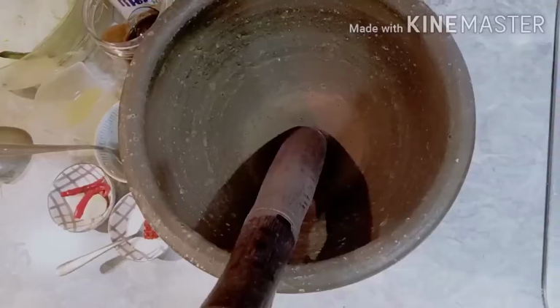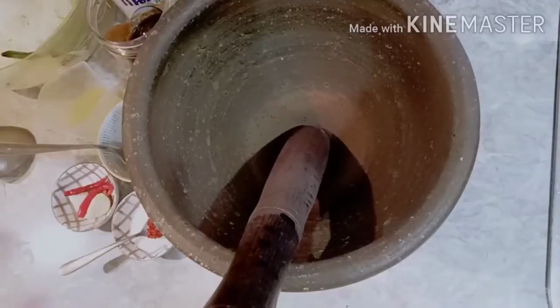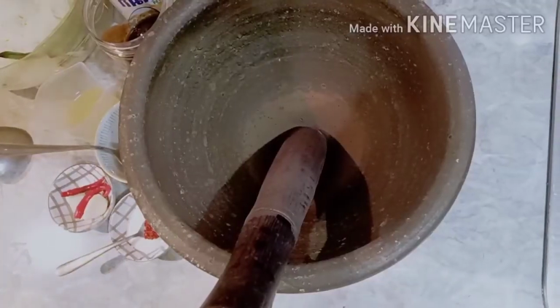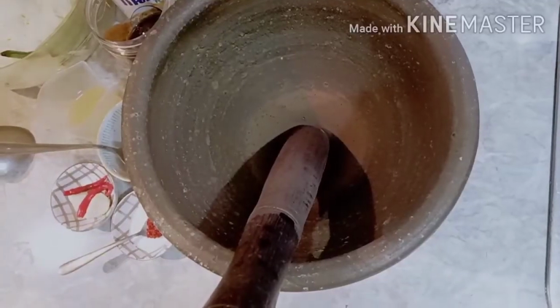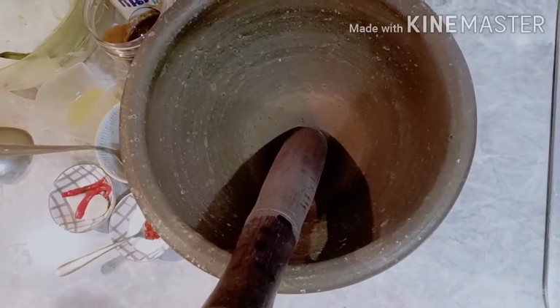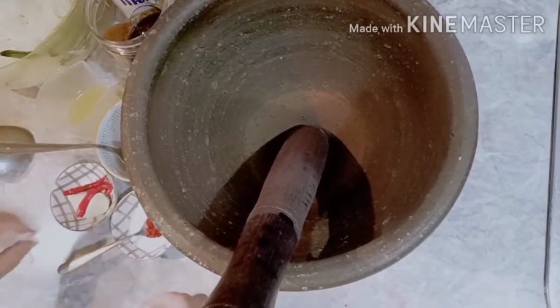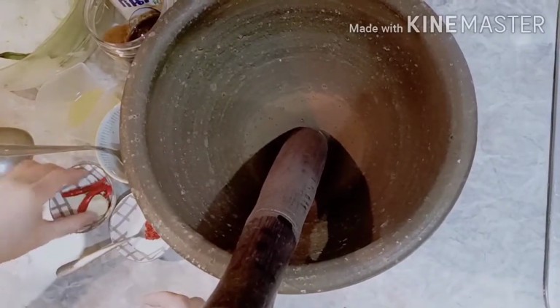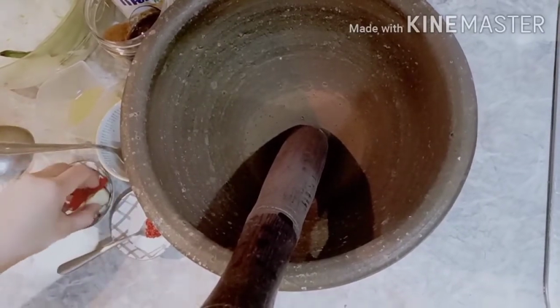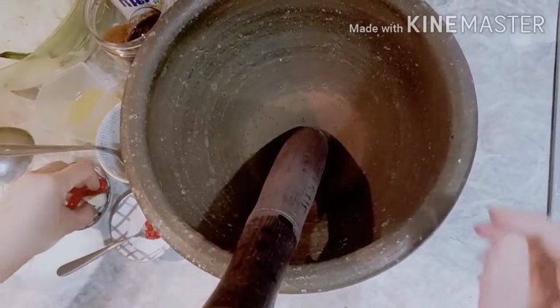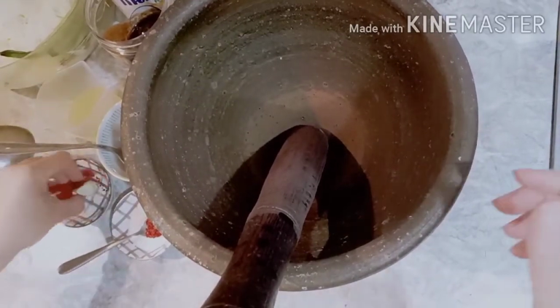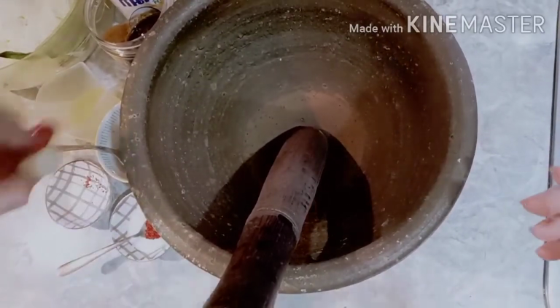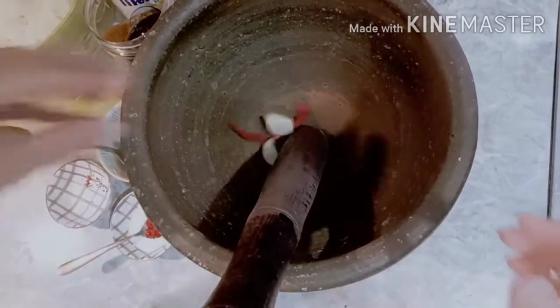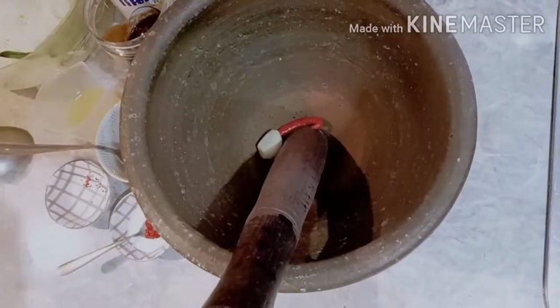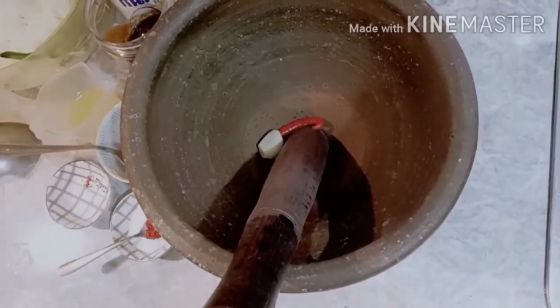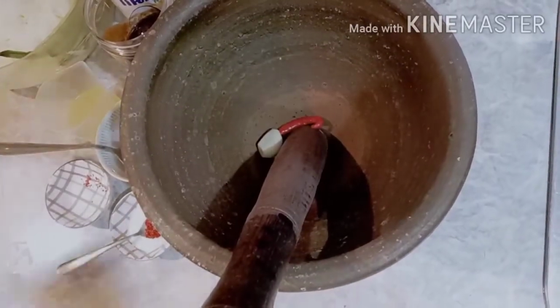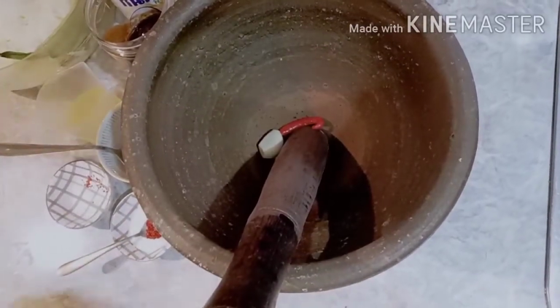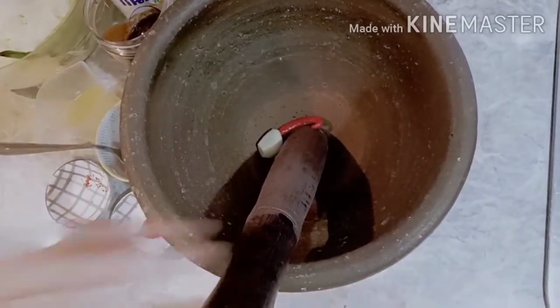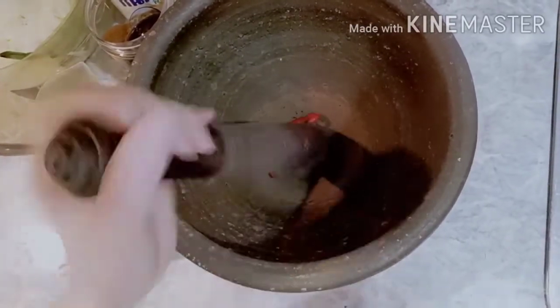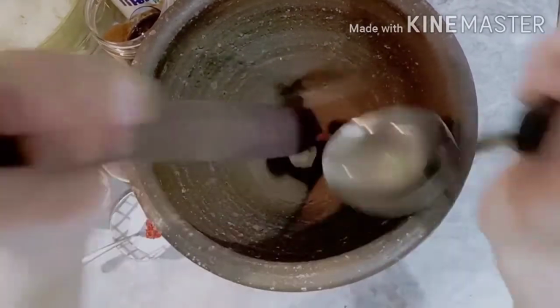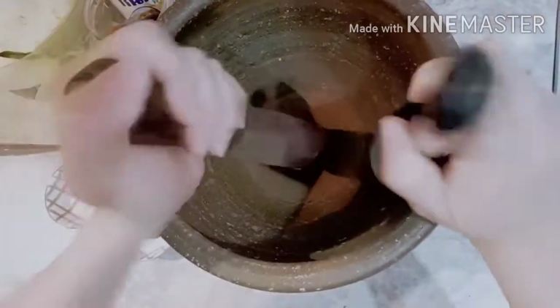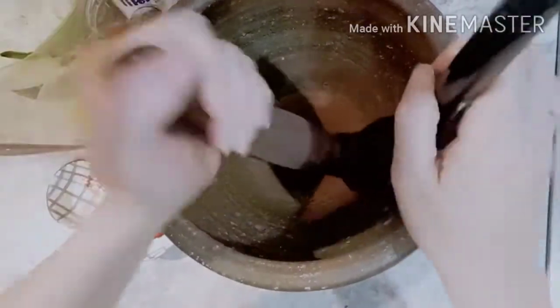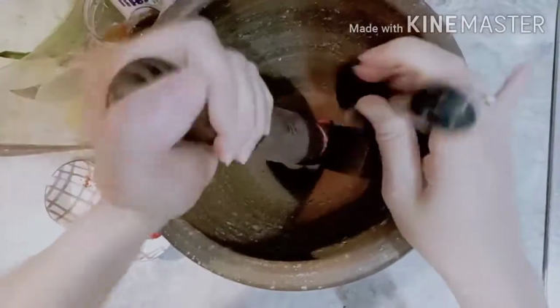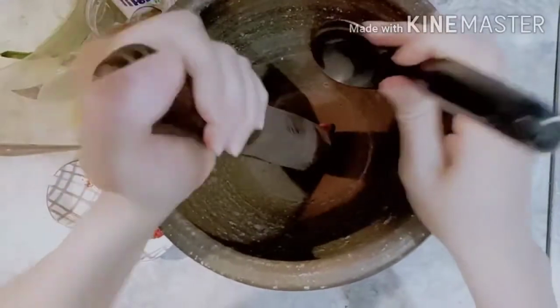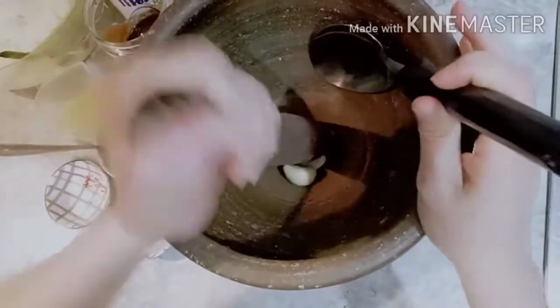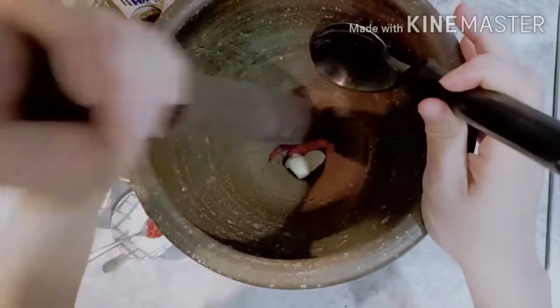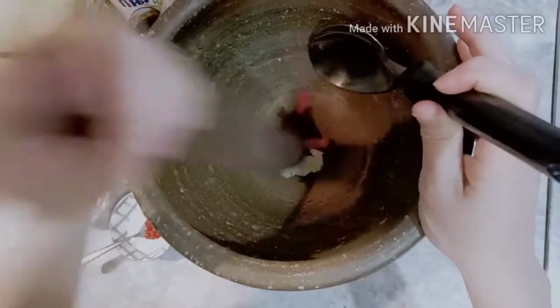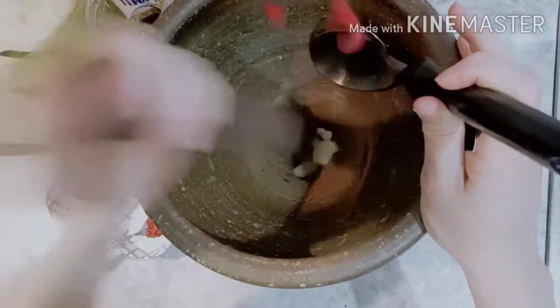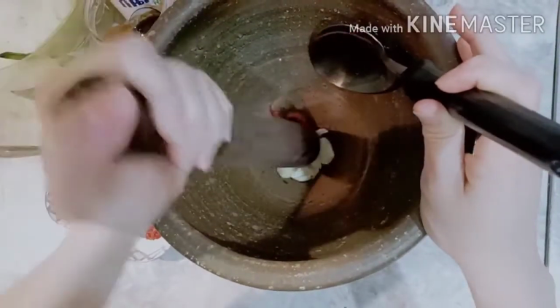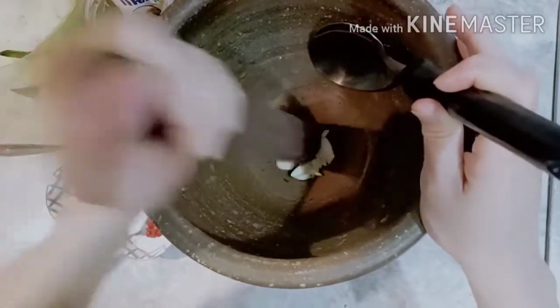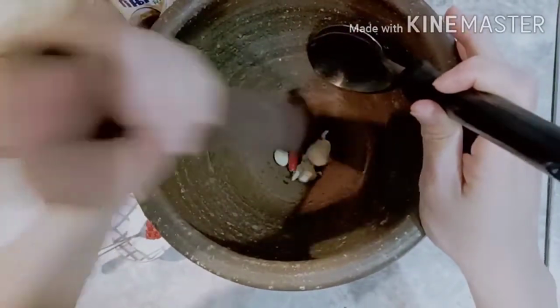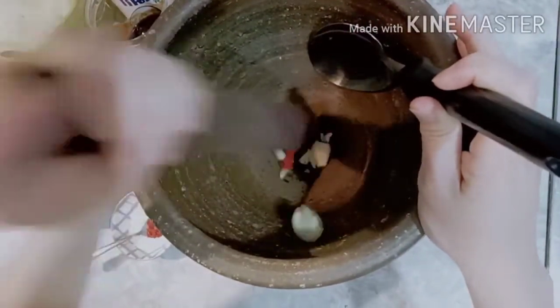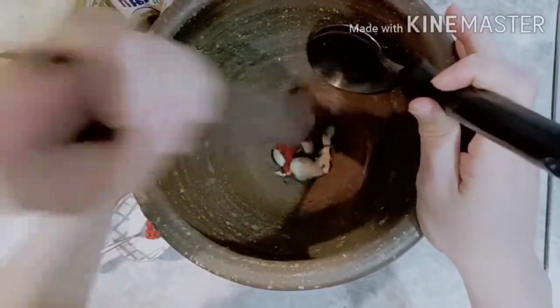Now I'm going to put the pot on the bottom, so I'm going to take a pot and I'll take up the pot.